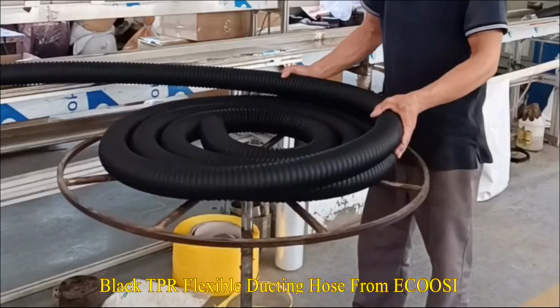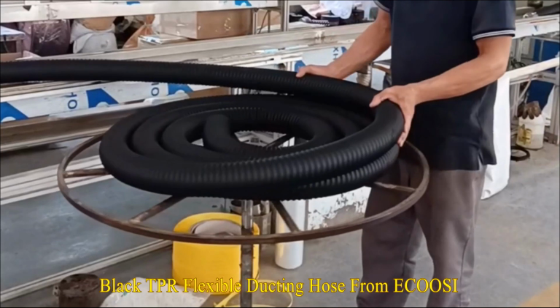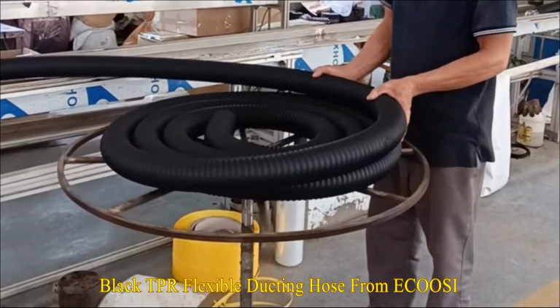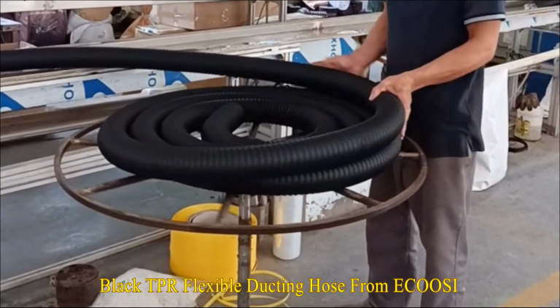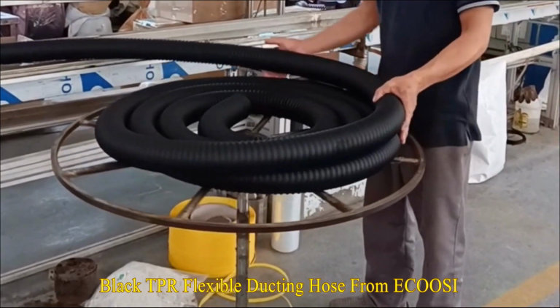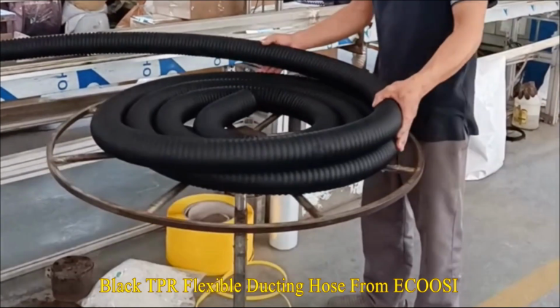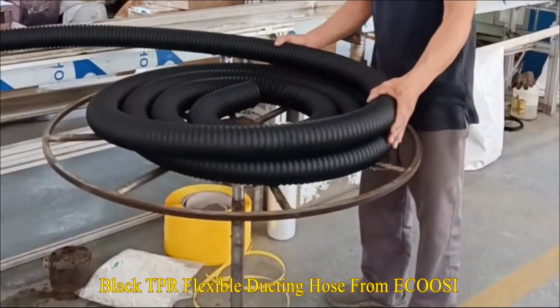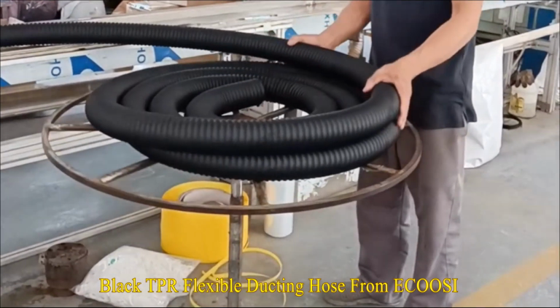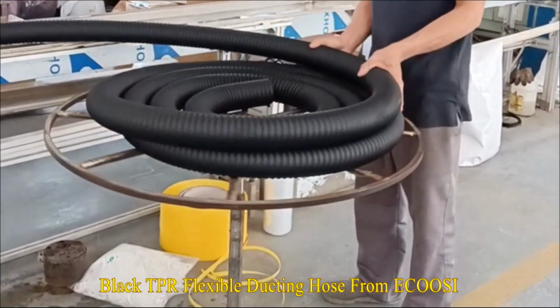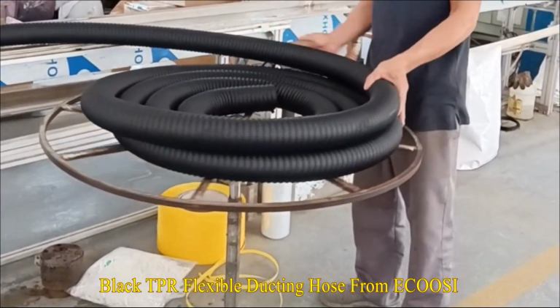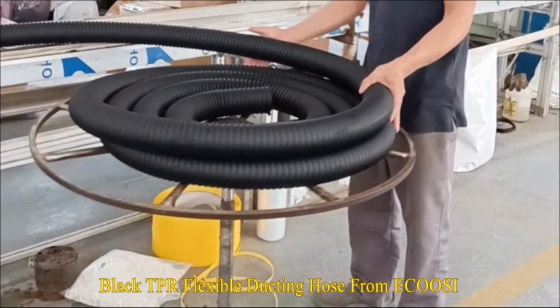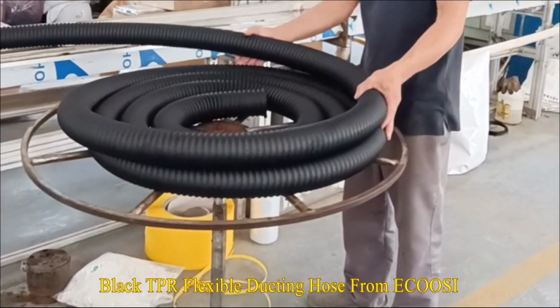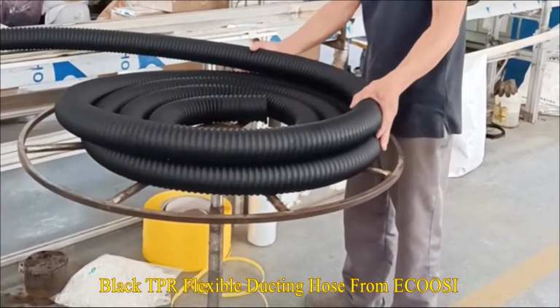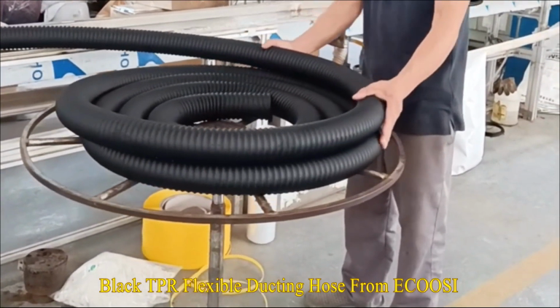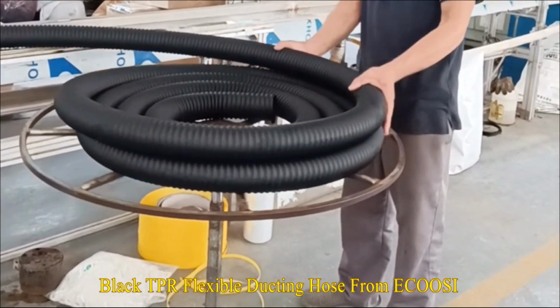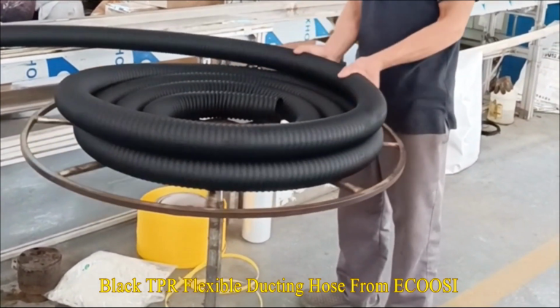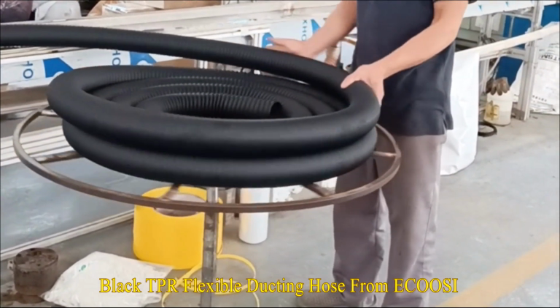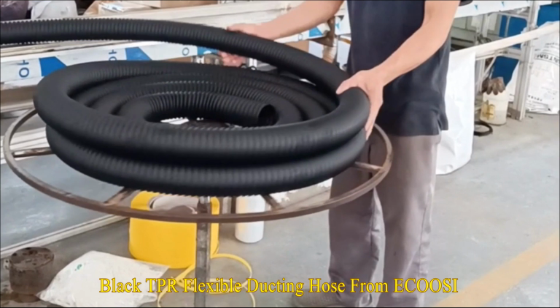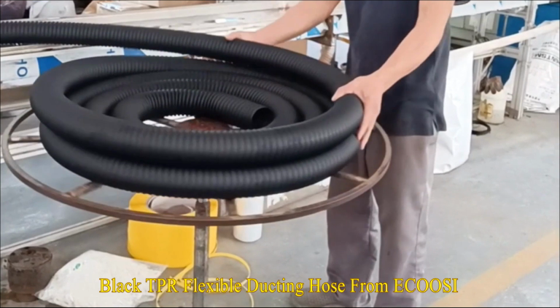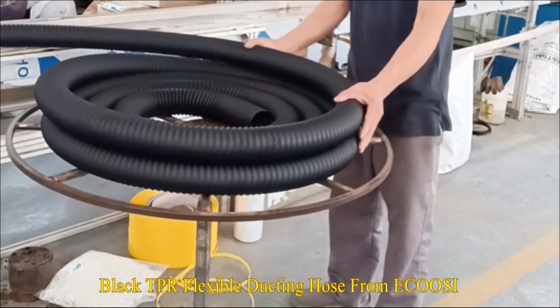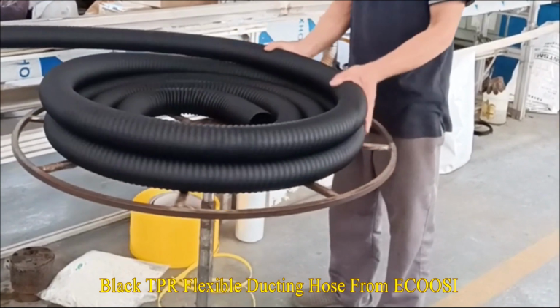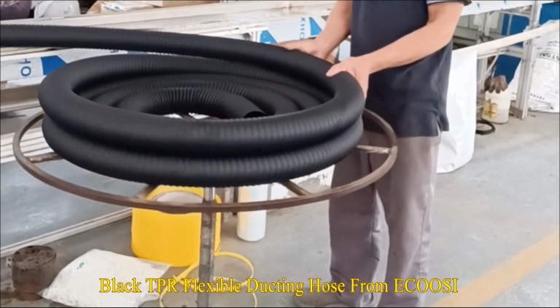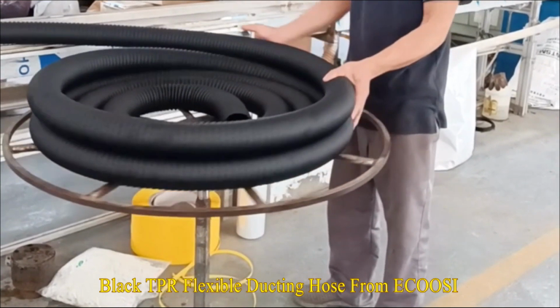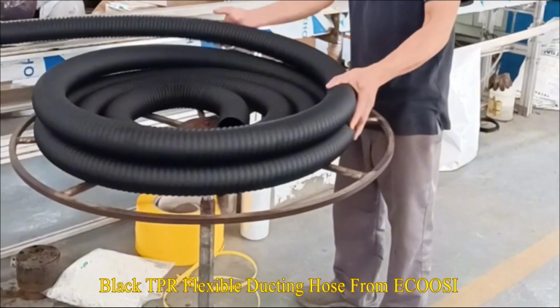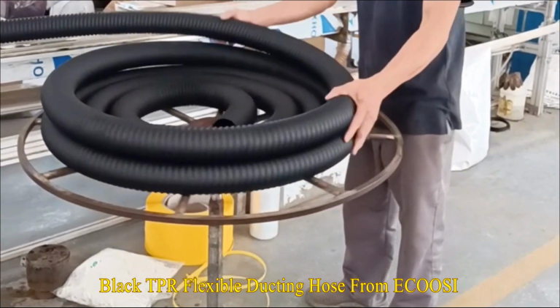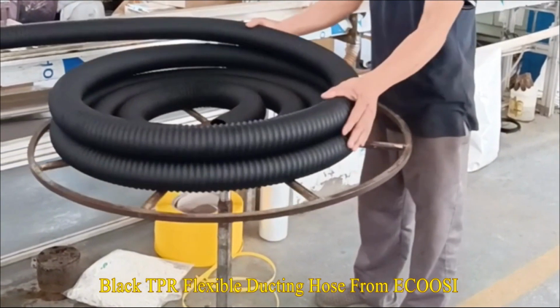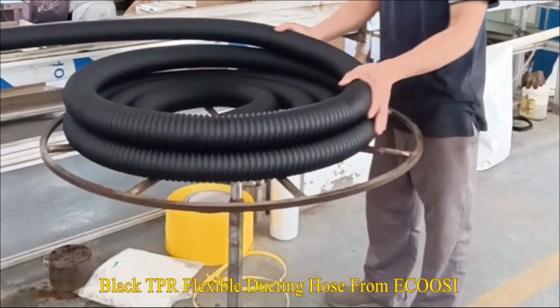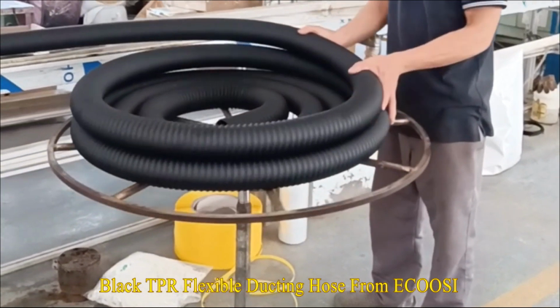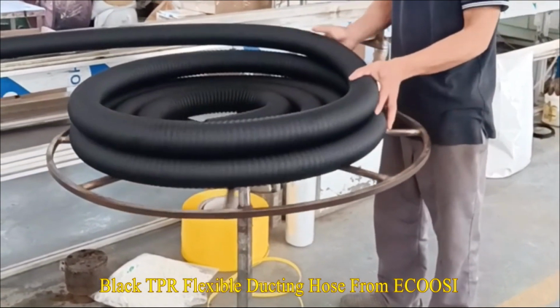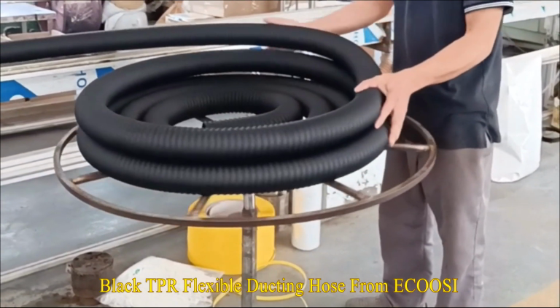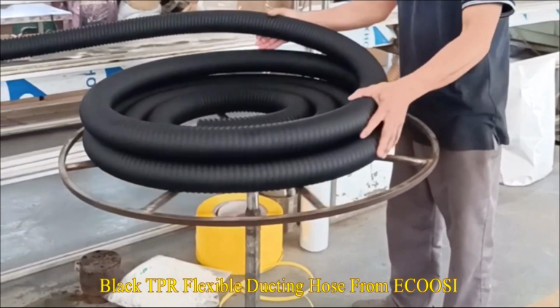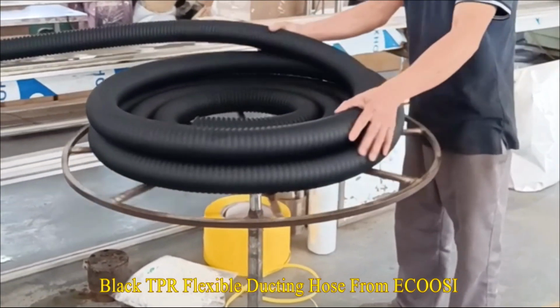Ekuzy Flexible Duct Hose Thermoplastic Rubber Ducting Hose is a lightweight rubber duct hose that is recommended for light-duty air and film applications.